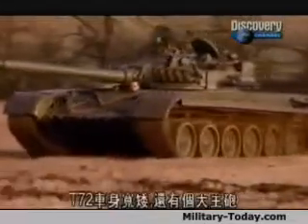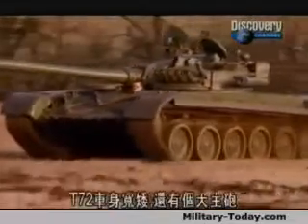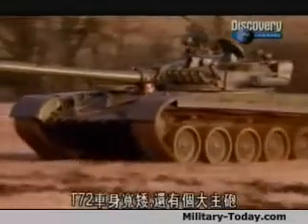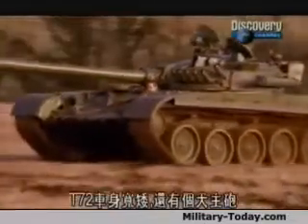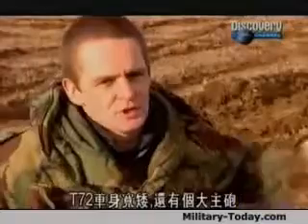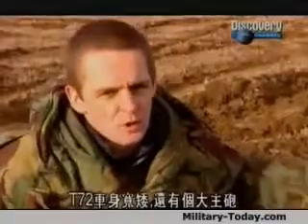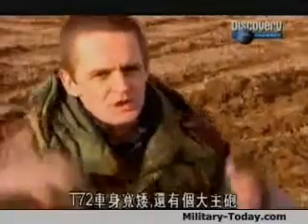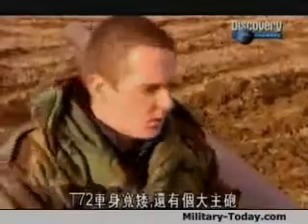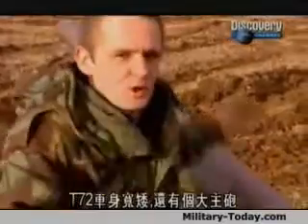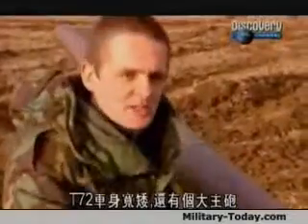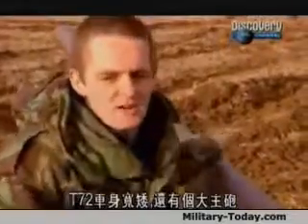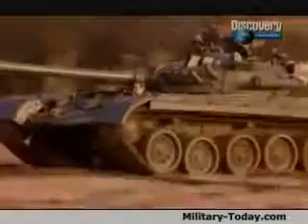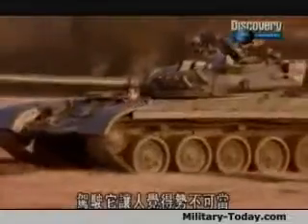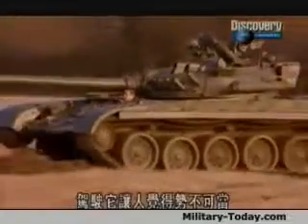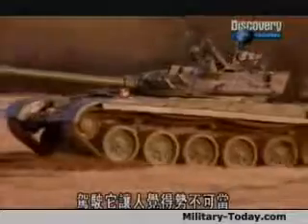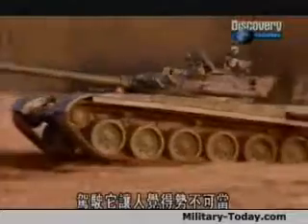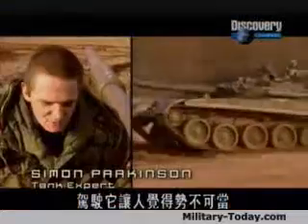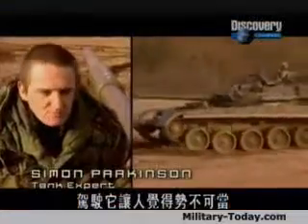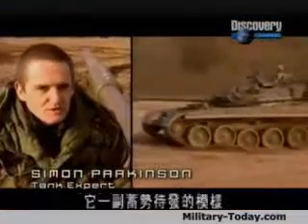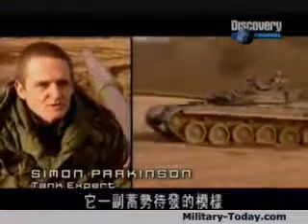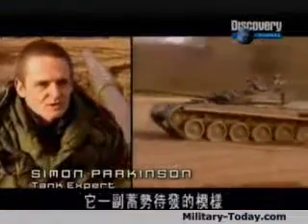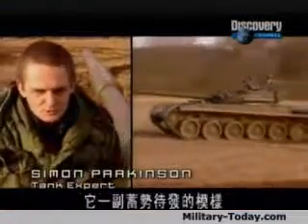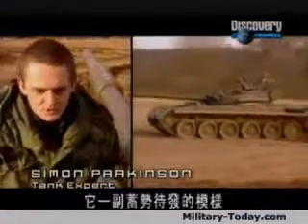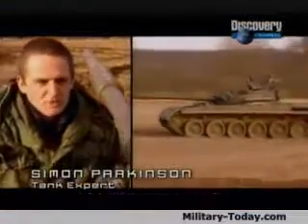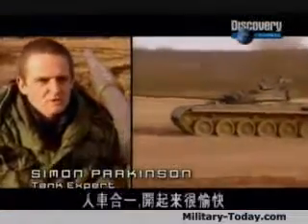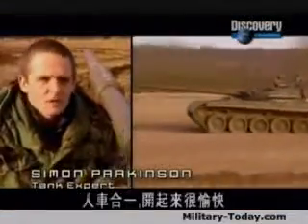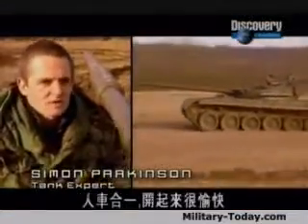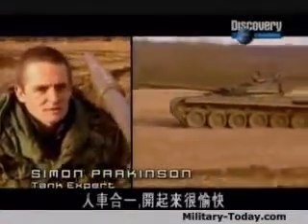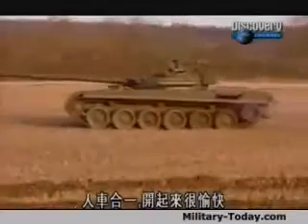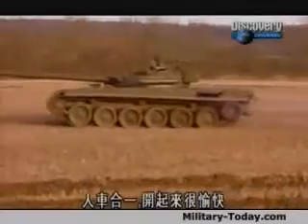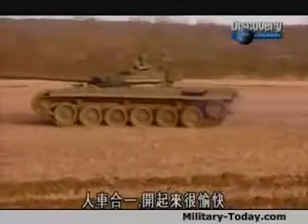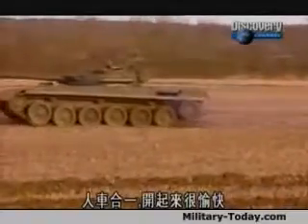You look at the T-72 — it's wide, it's squat, it's got a big gun. And when you're driving it, you actually feel aggressive. It just wants to get up and go. You feel part of the tank. And it's fun to drive.